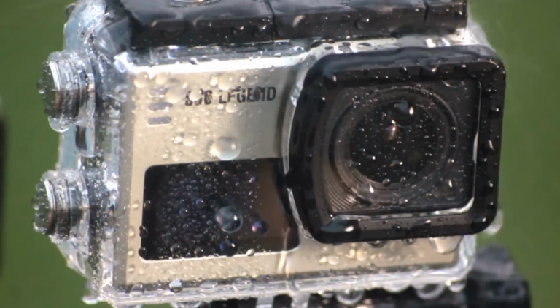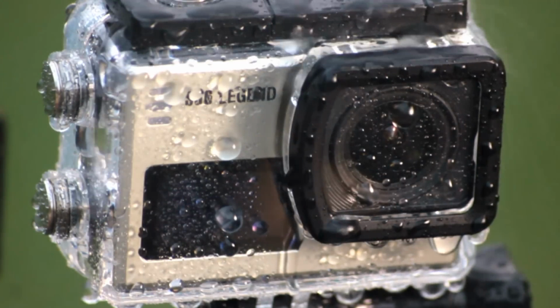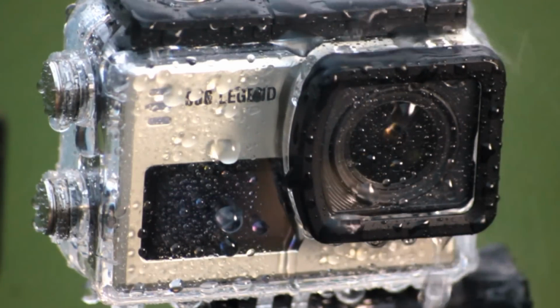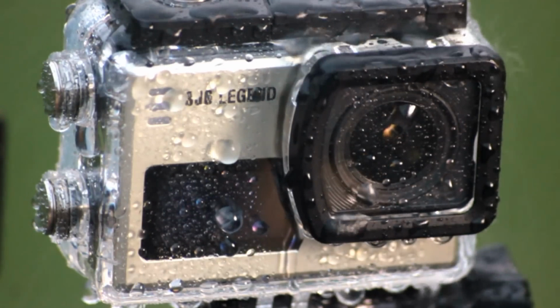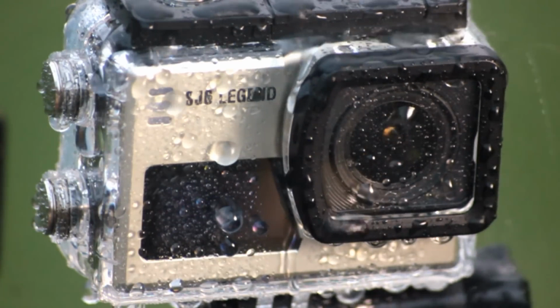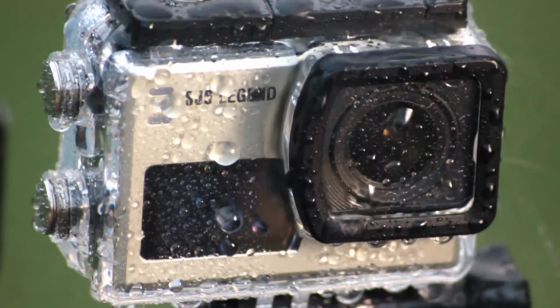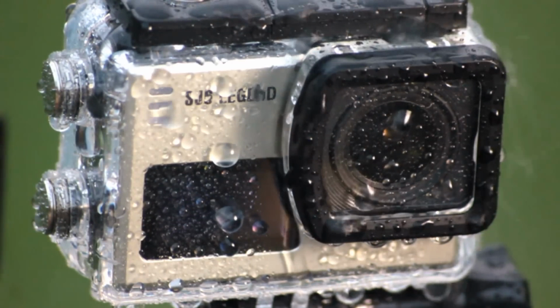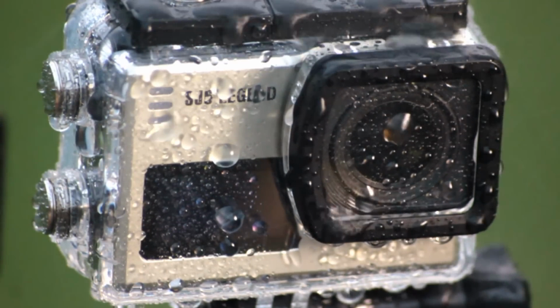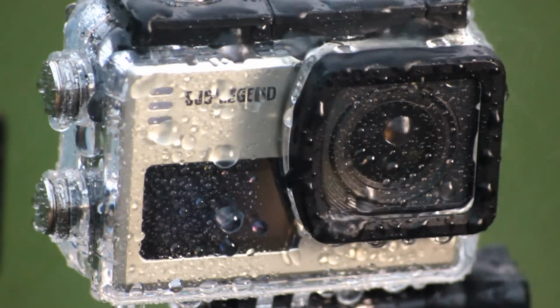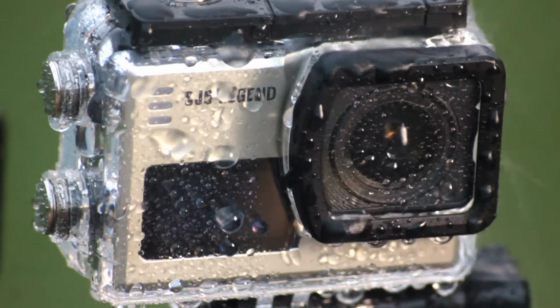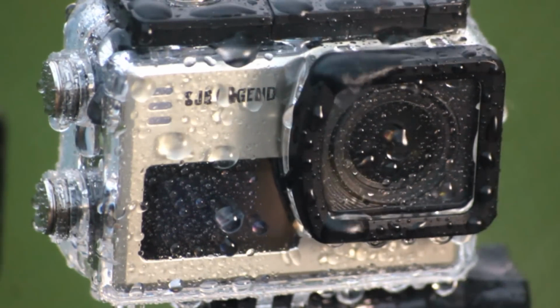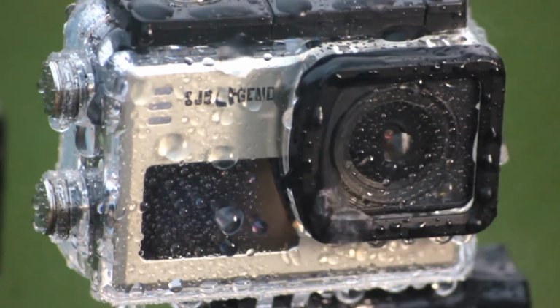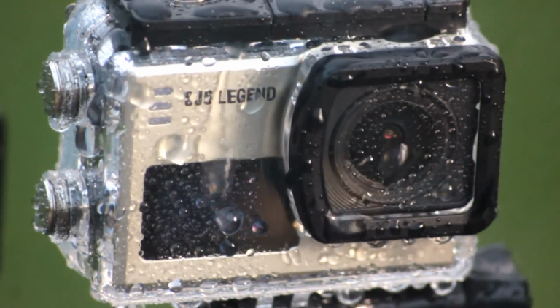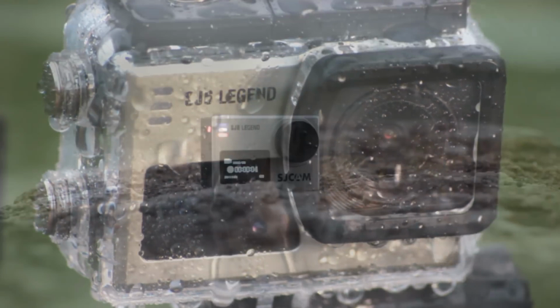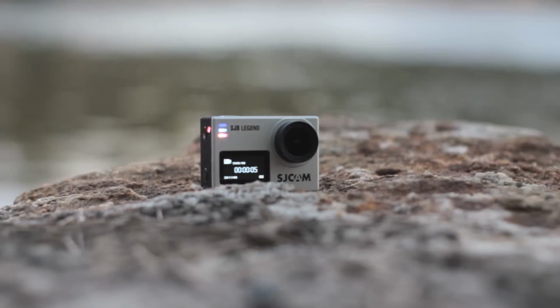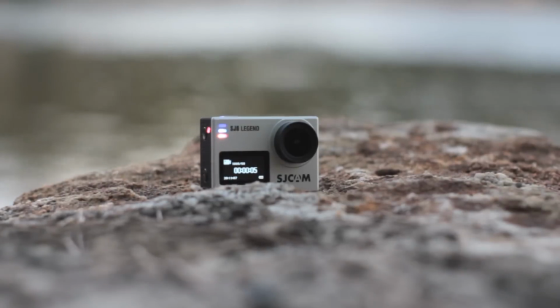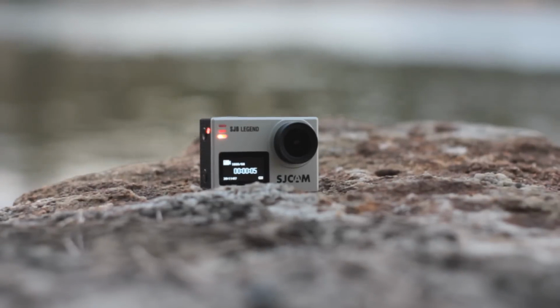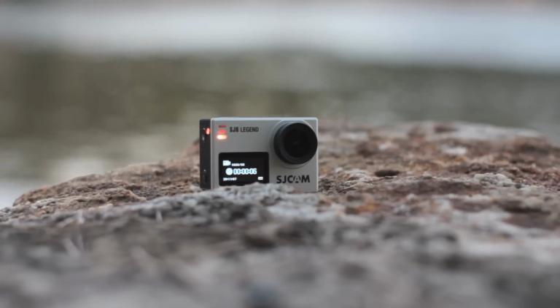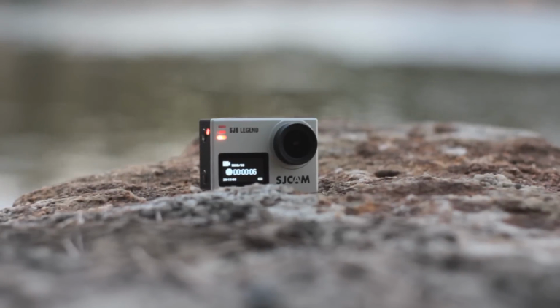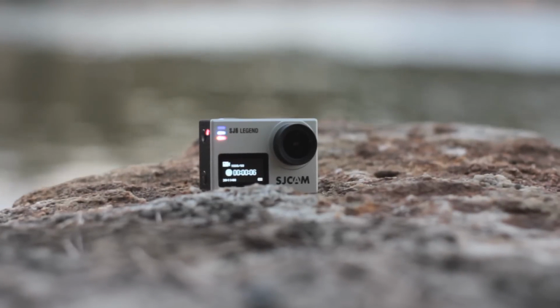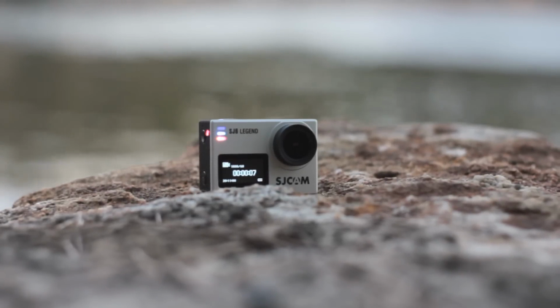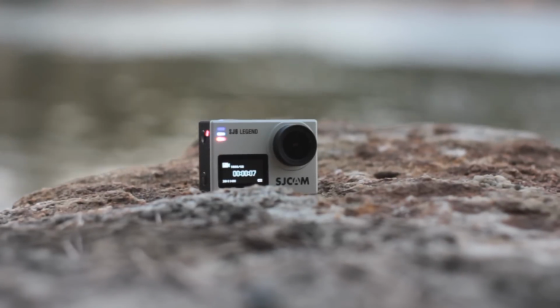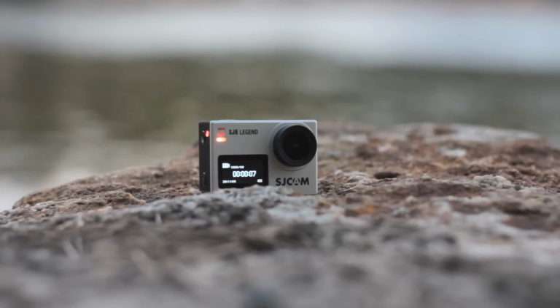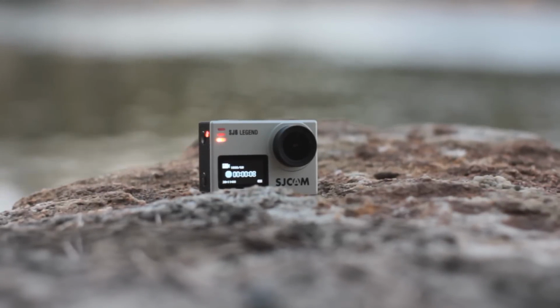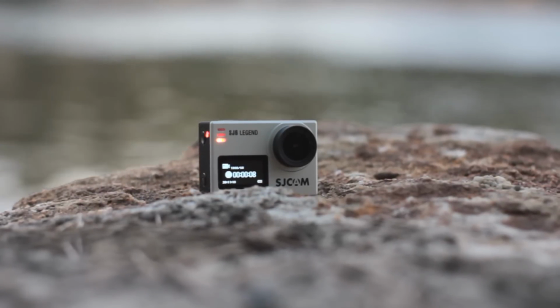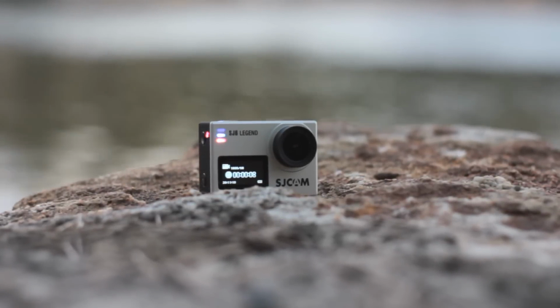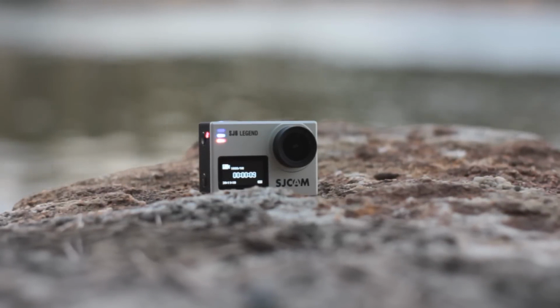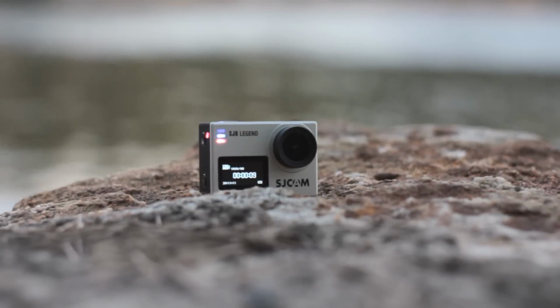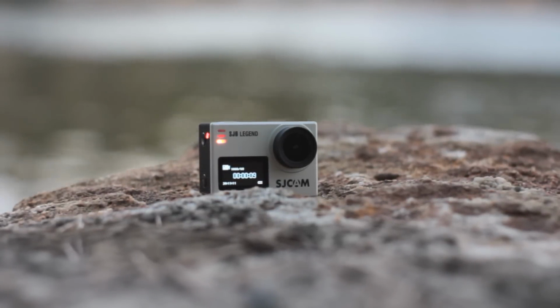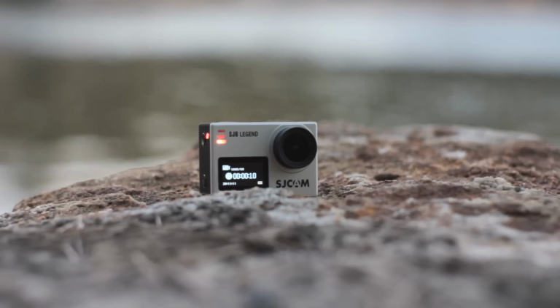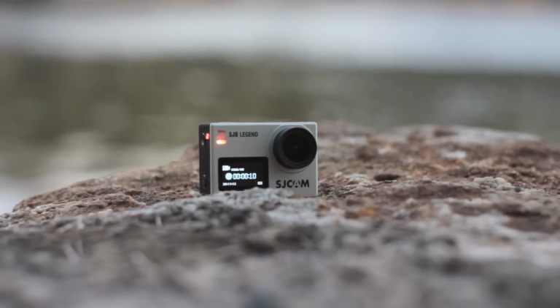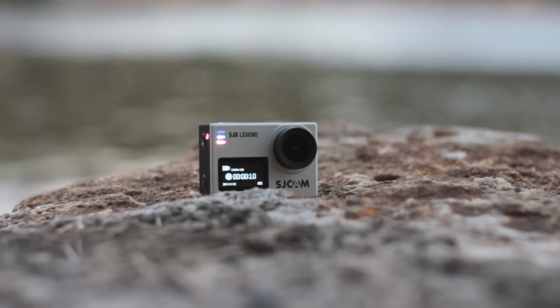A dual display action cam with a touch screen — the much anticipated SJ6 Legend from SJCAM. How does it perform? Let's find out.